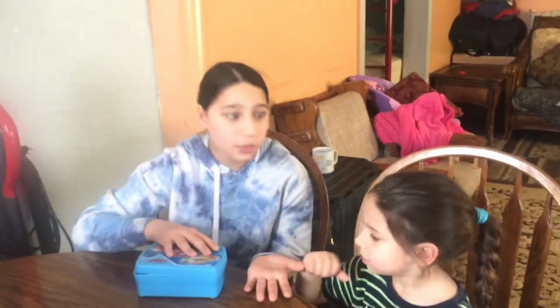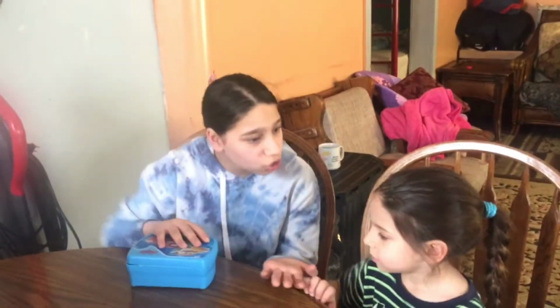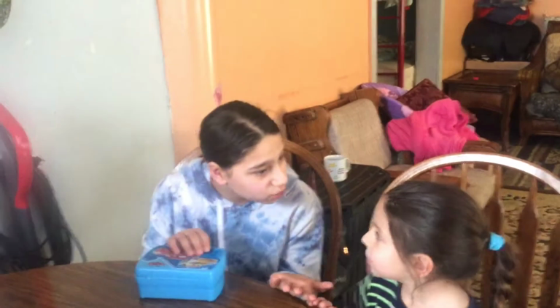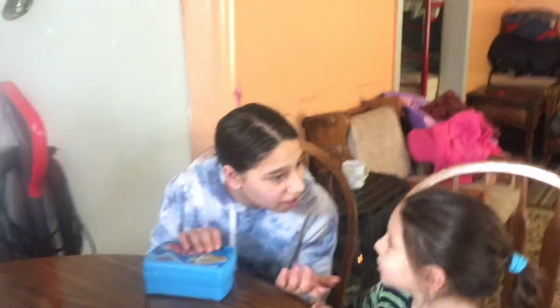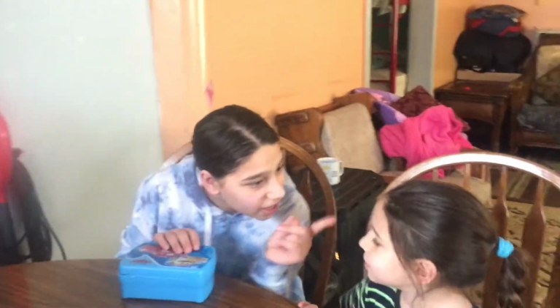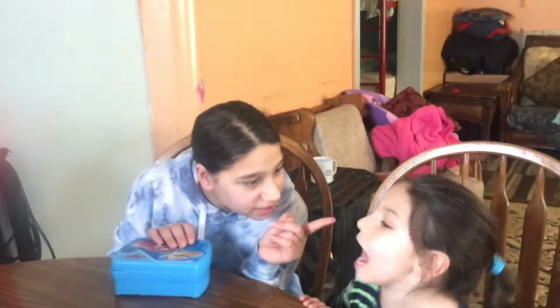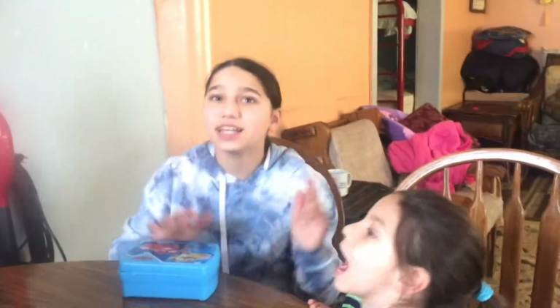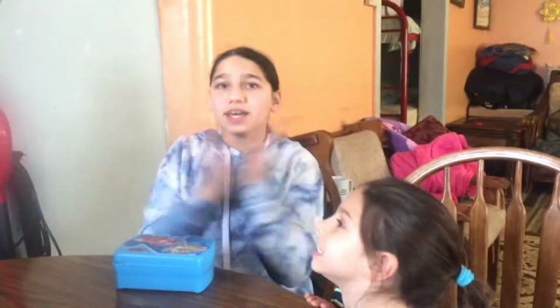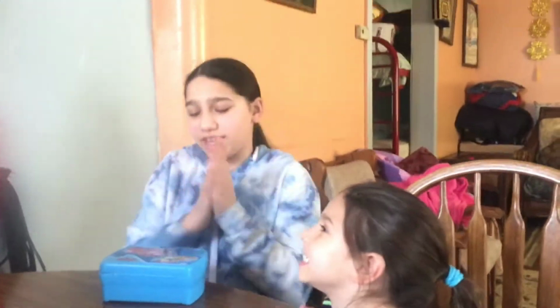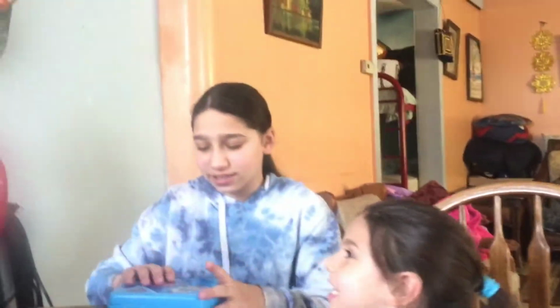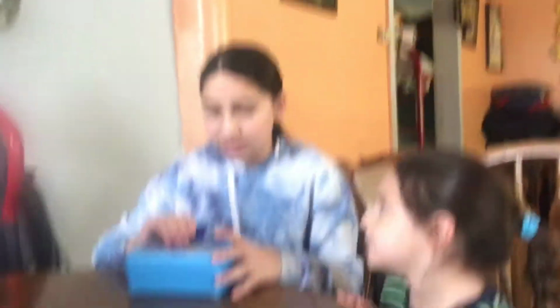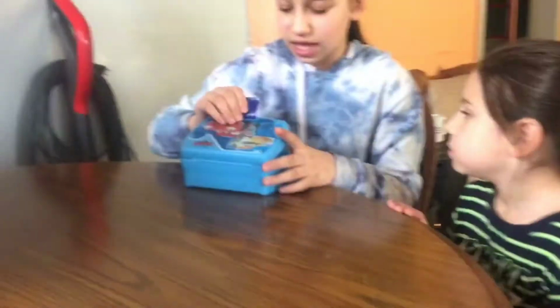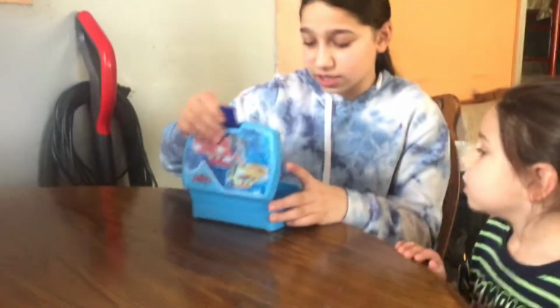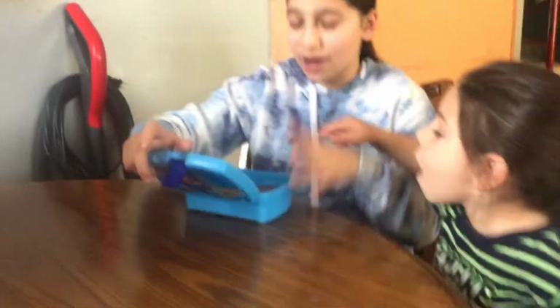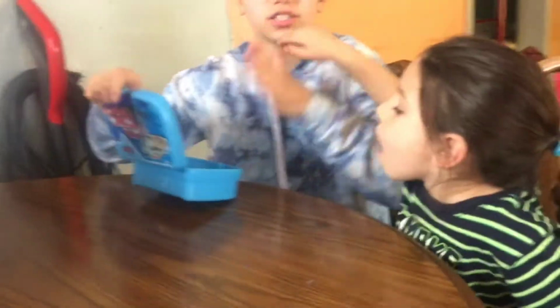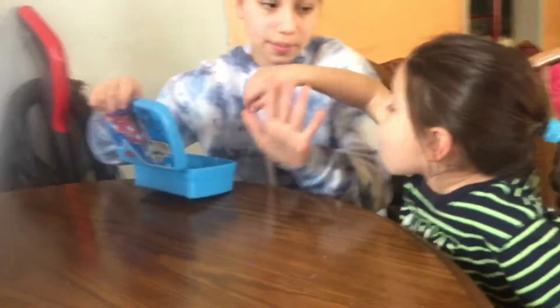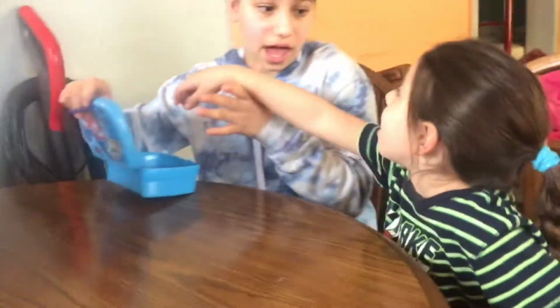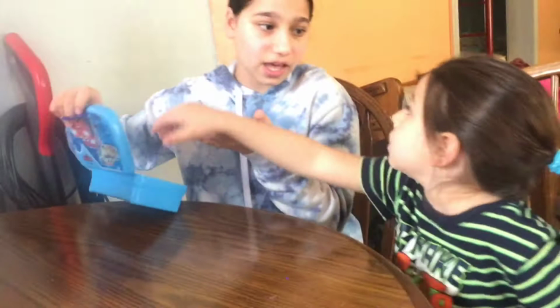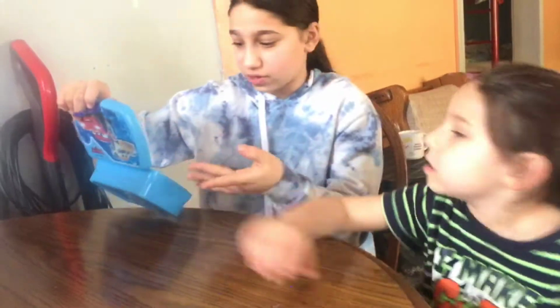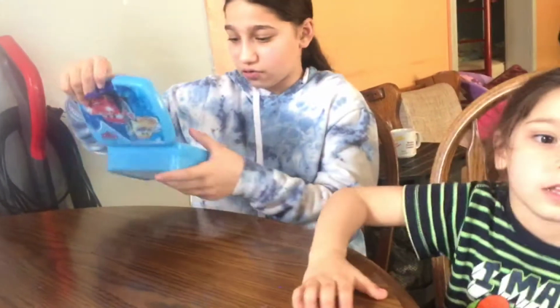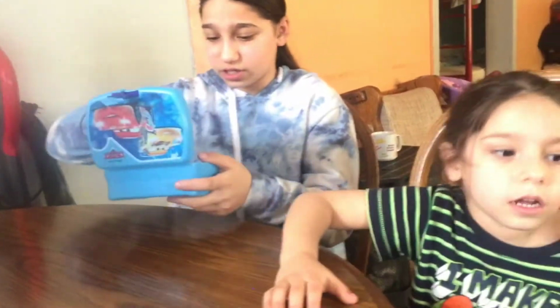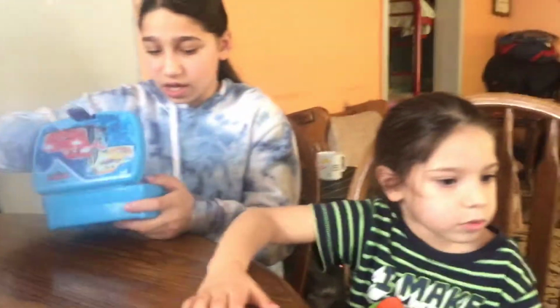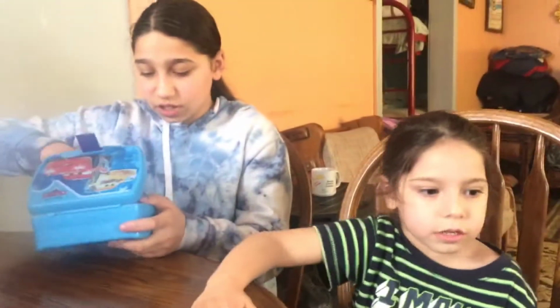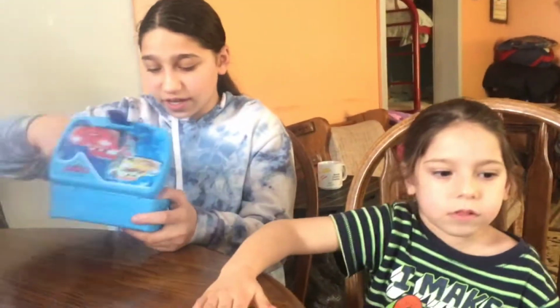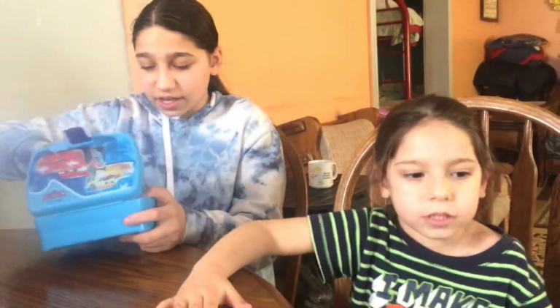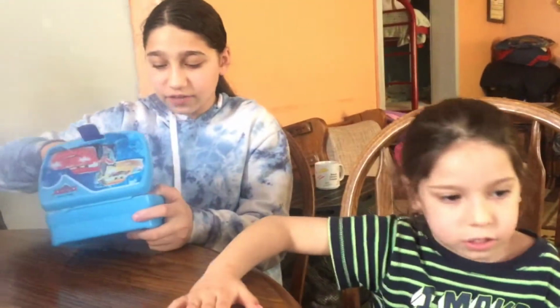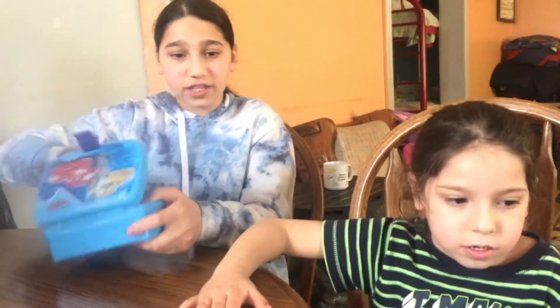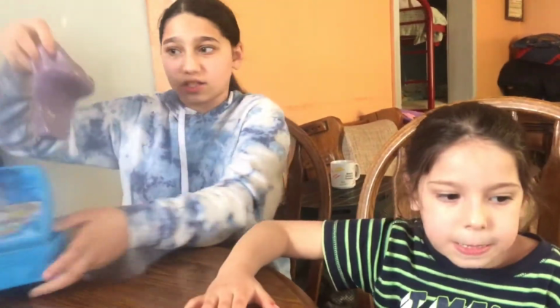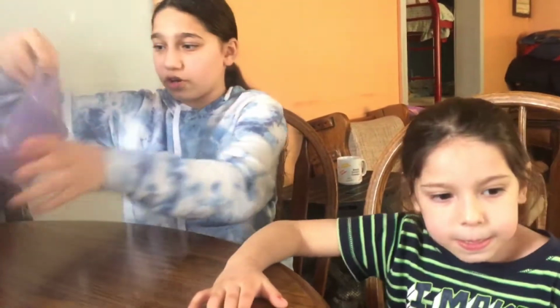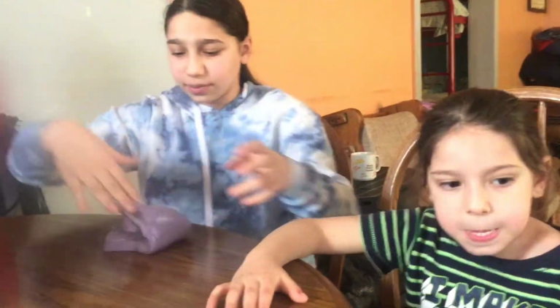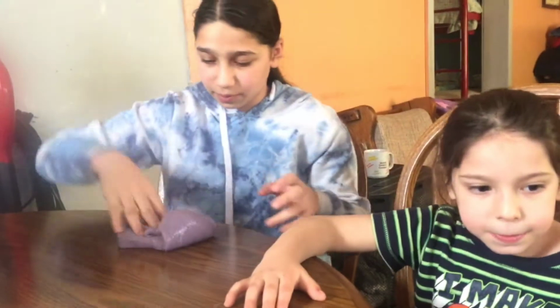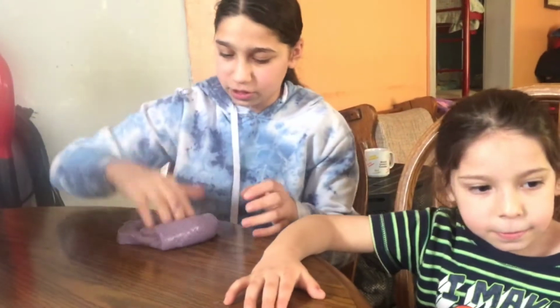Today we're going to show you guys what? It means I can't touch it. Yes, and this is regular slime. Not yet, we have to take it out first. So Faddy's going to show you guys some ASMR too.